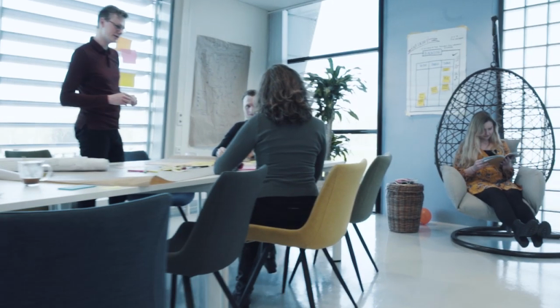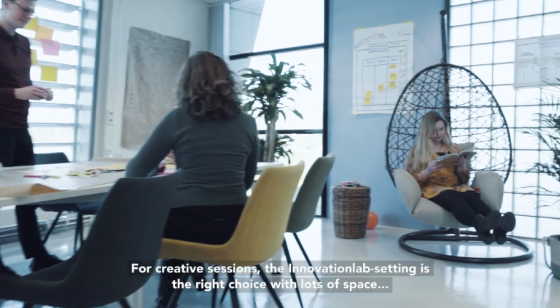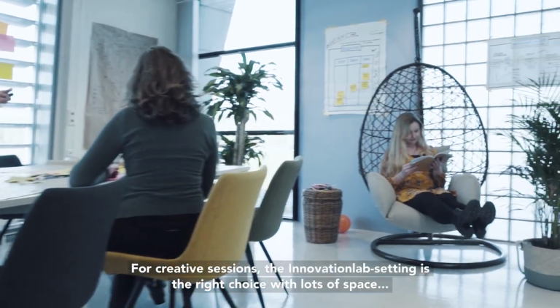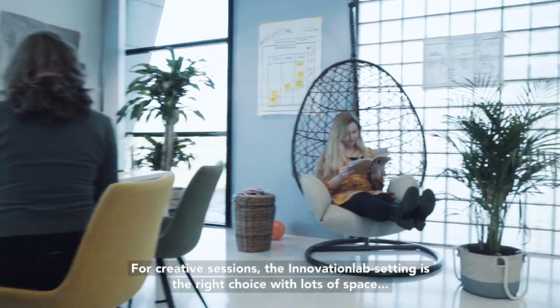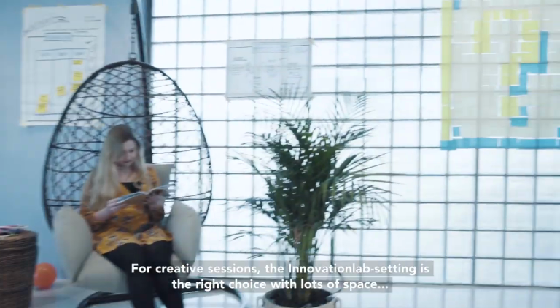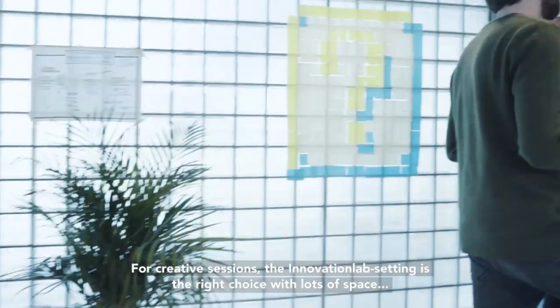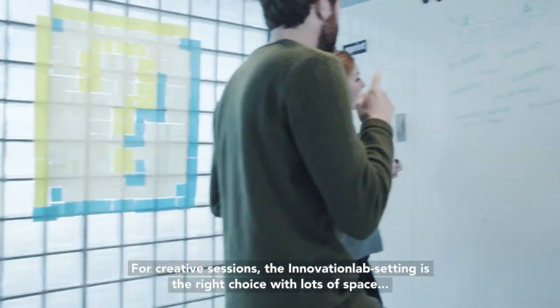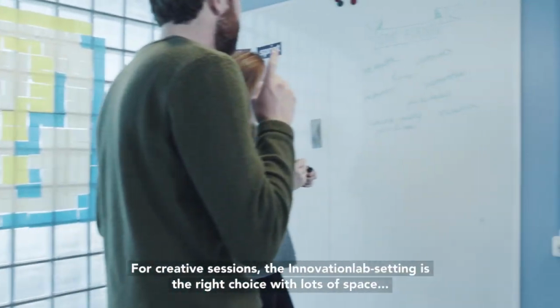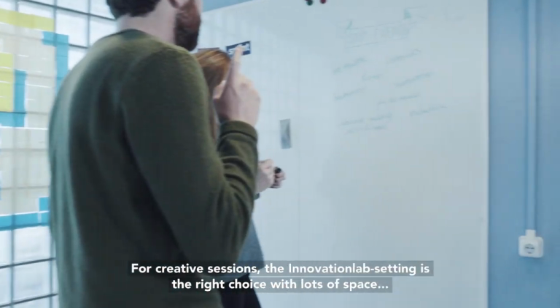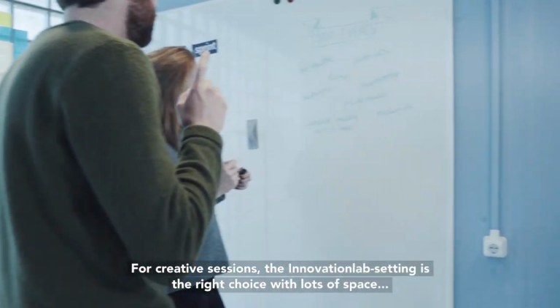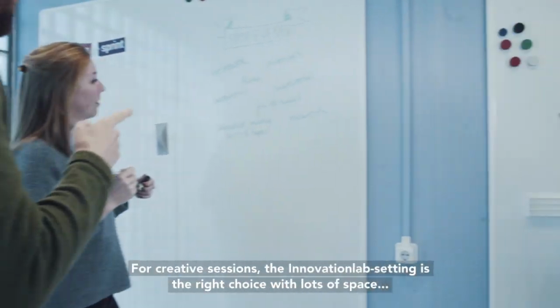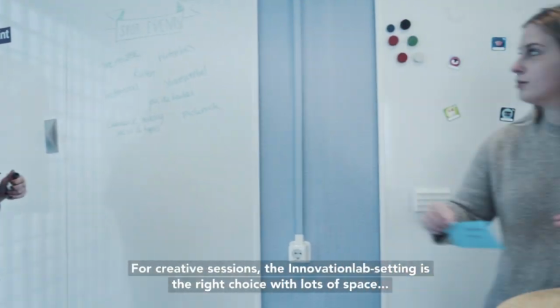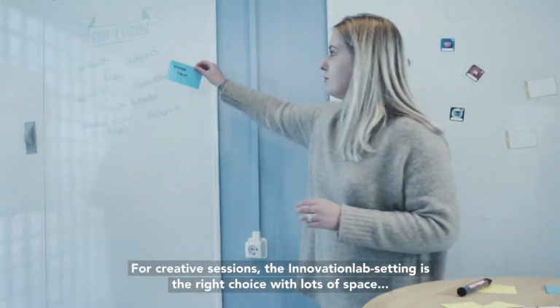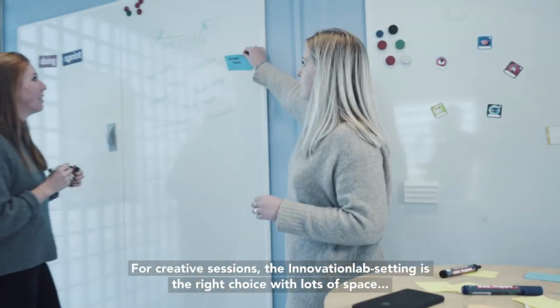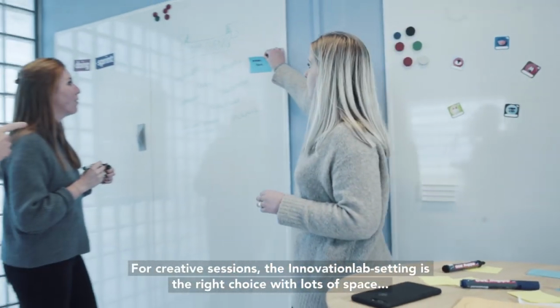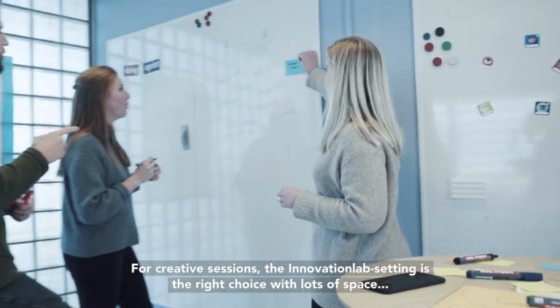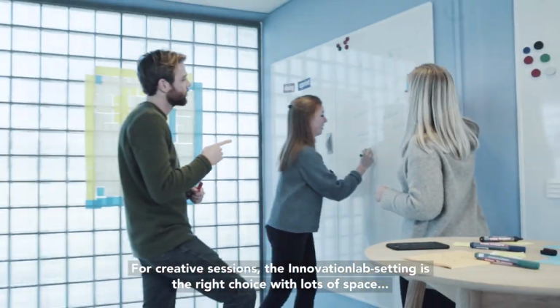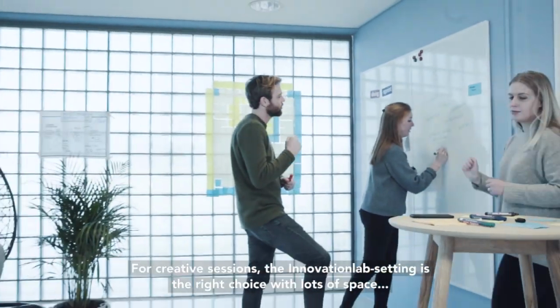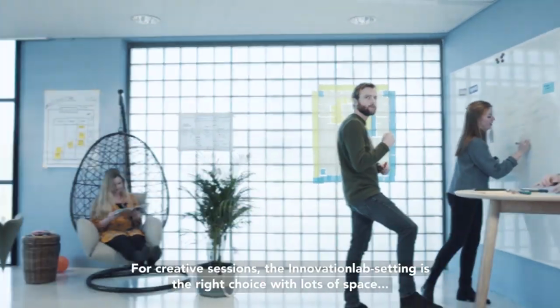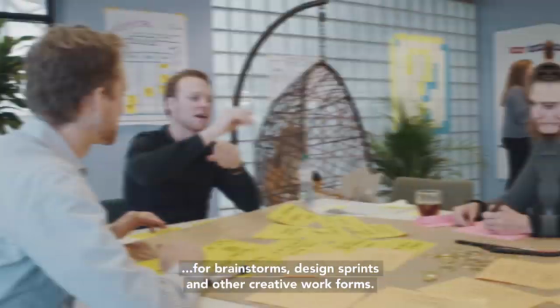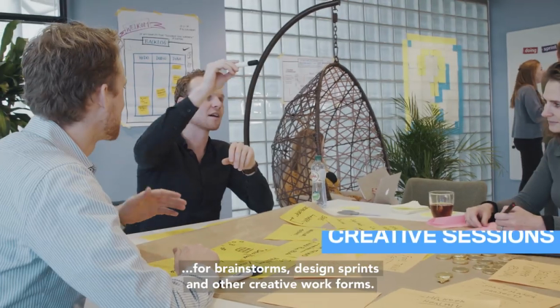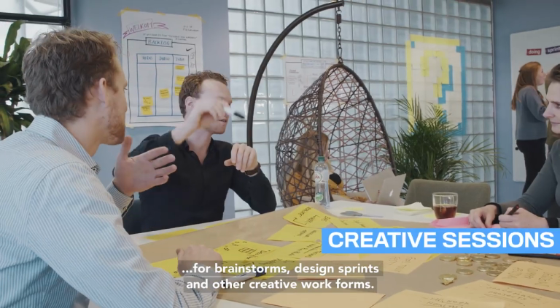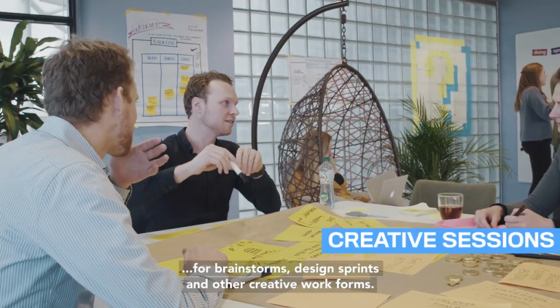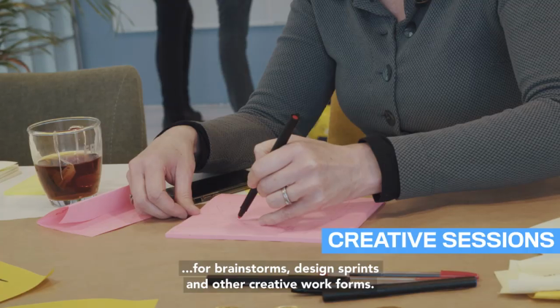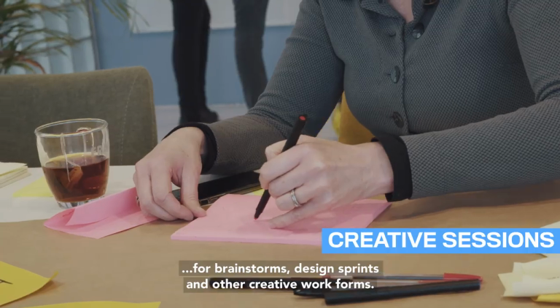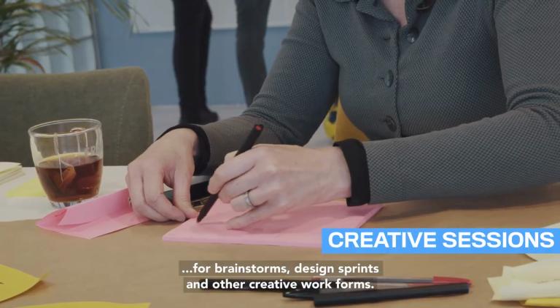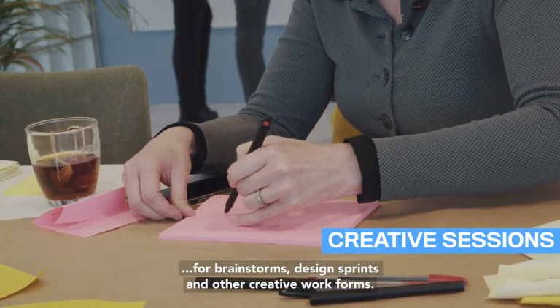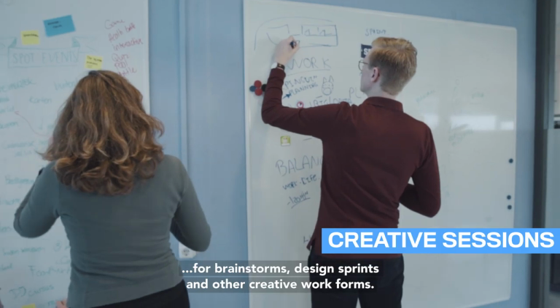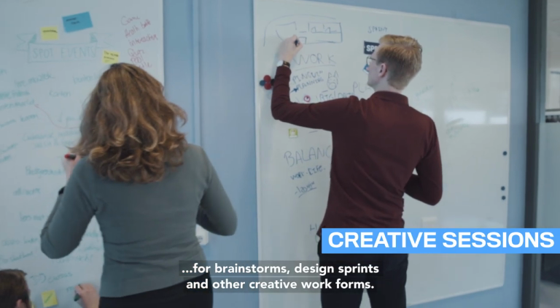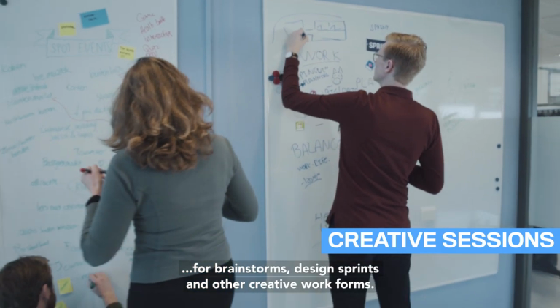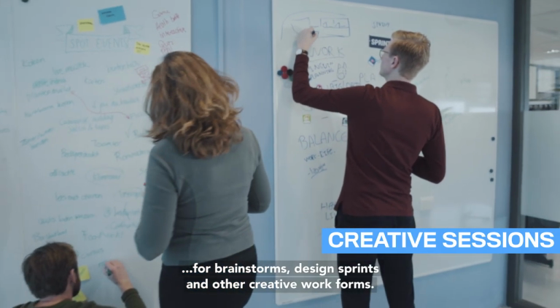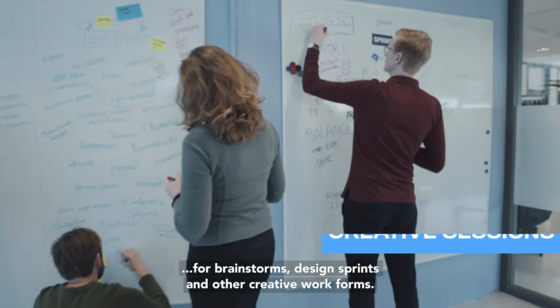For creative sessions, the innovation lab setting is the right choice, with lots of space for brainstorms, design sprints, and other creative work forms.